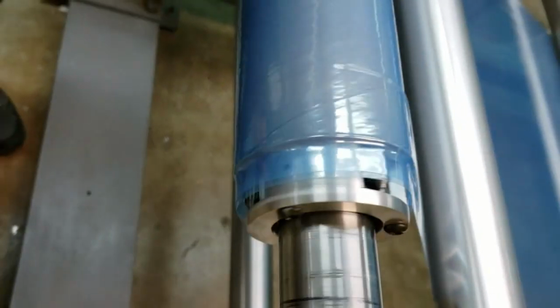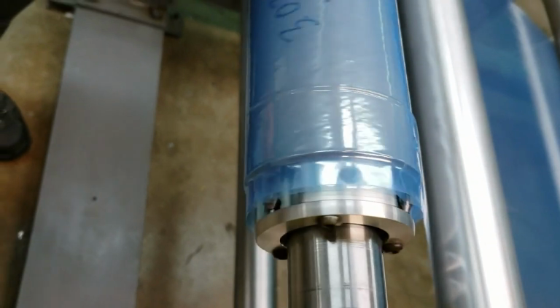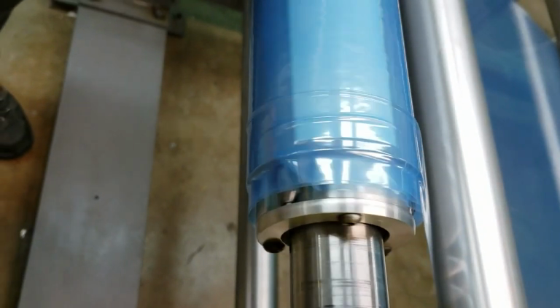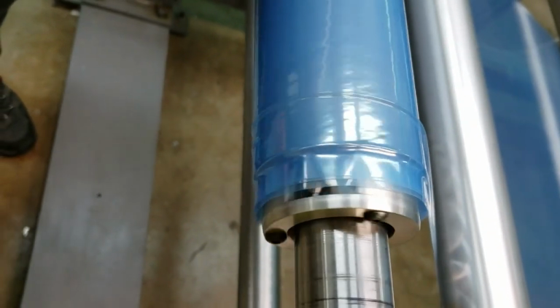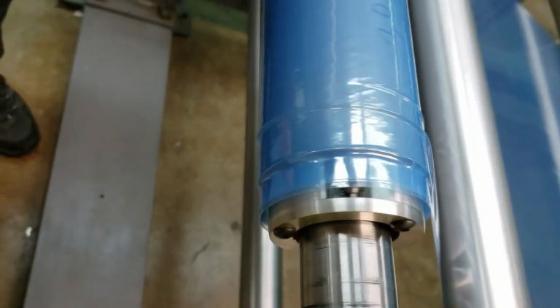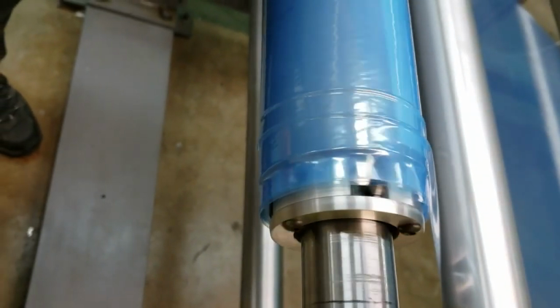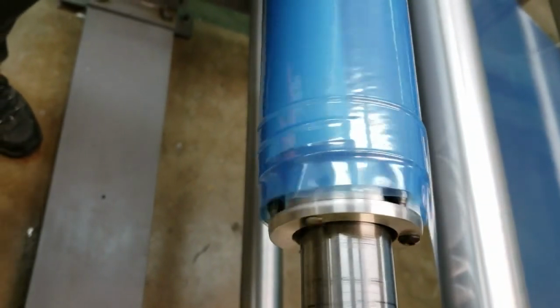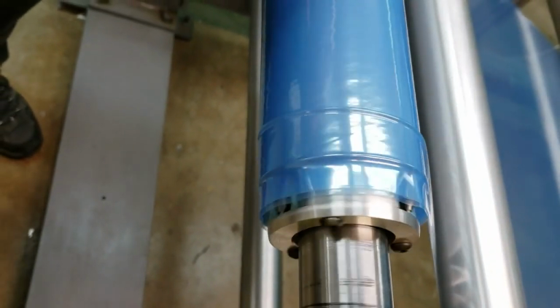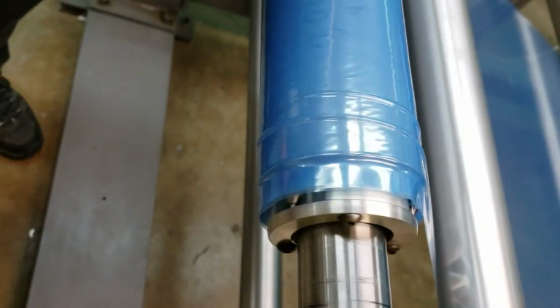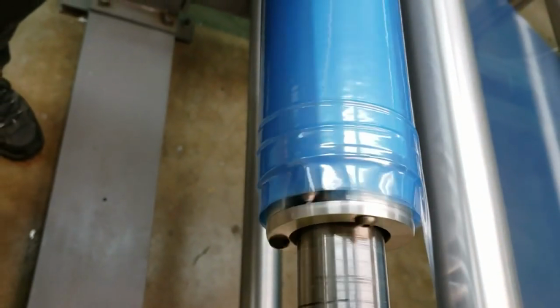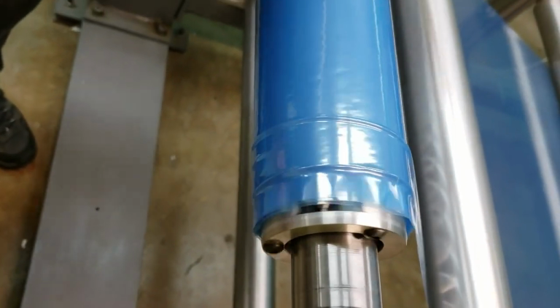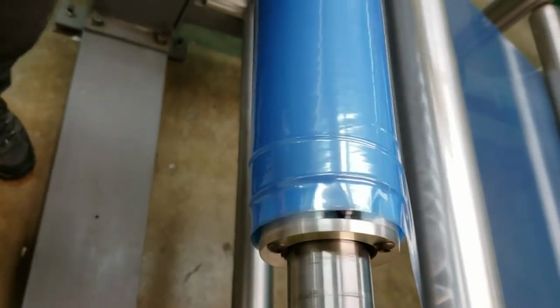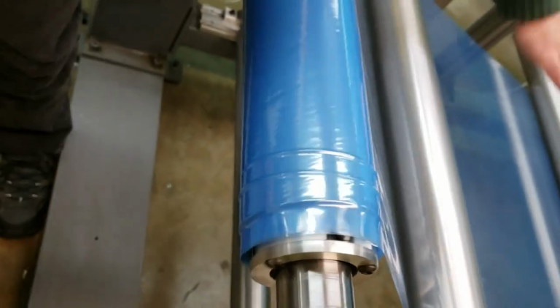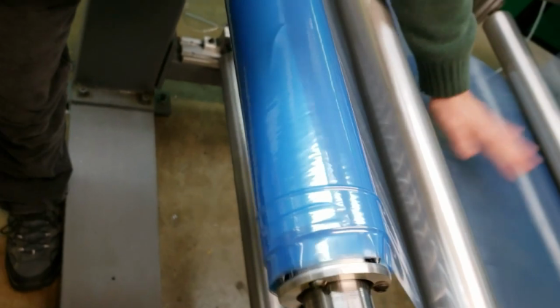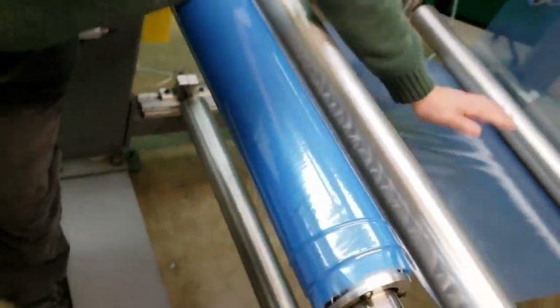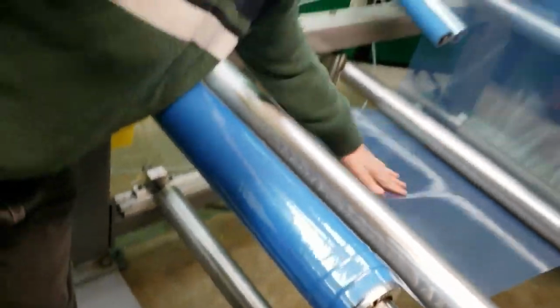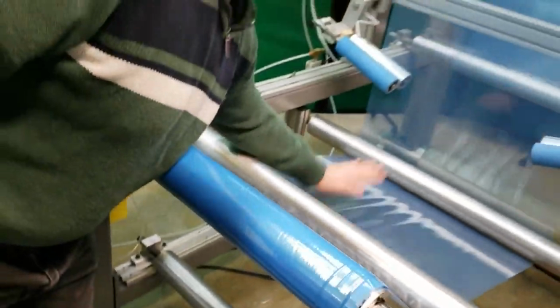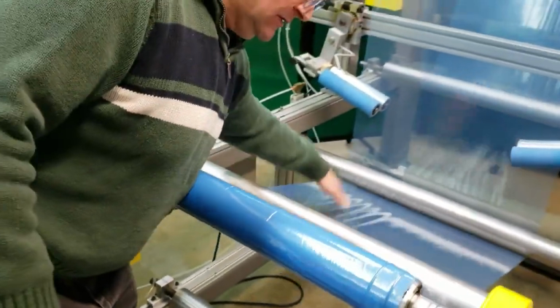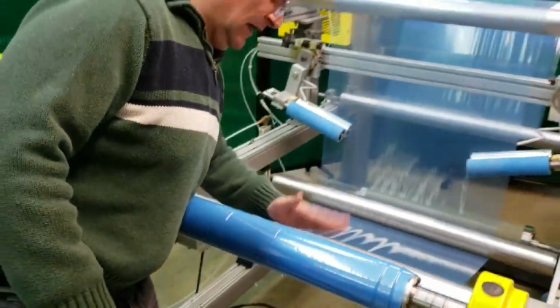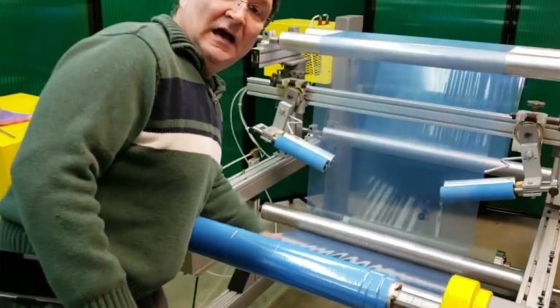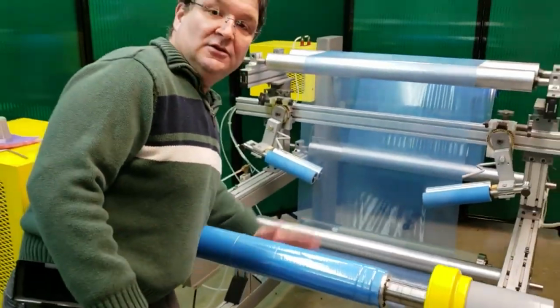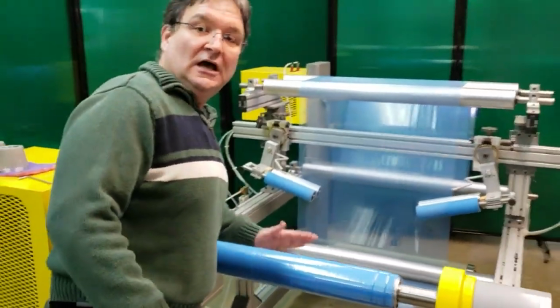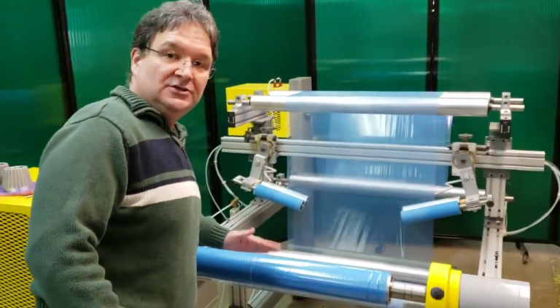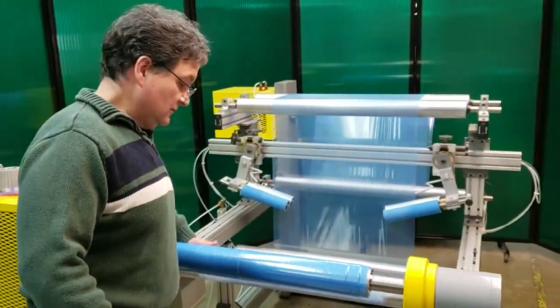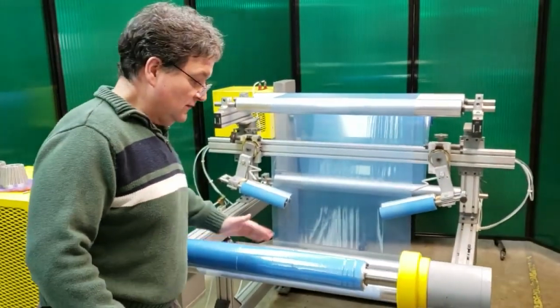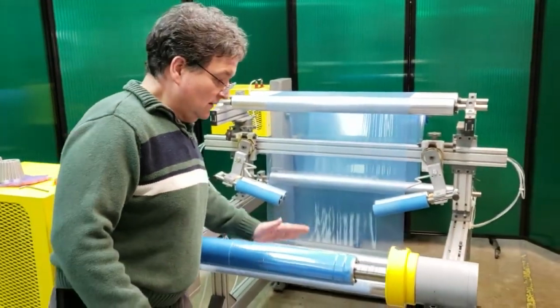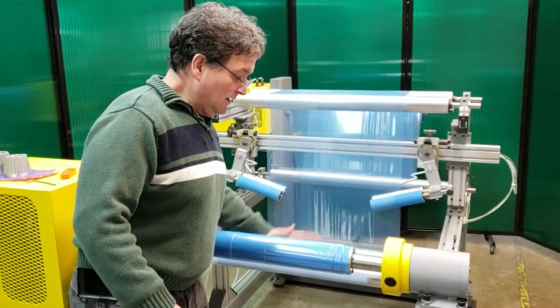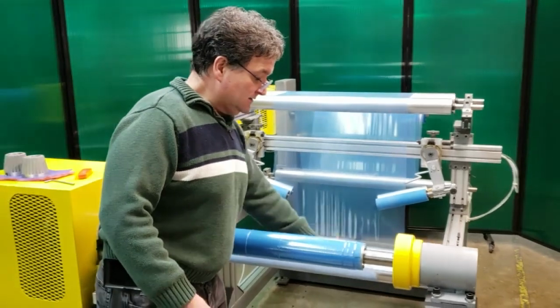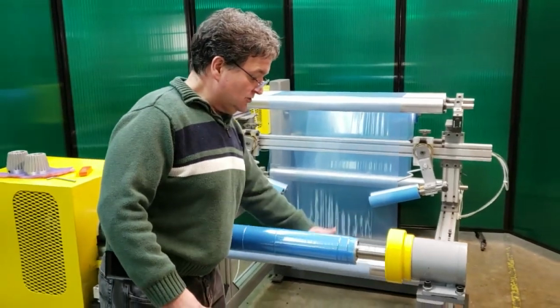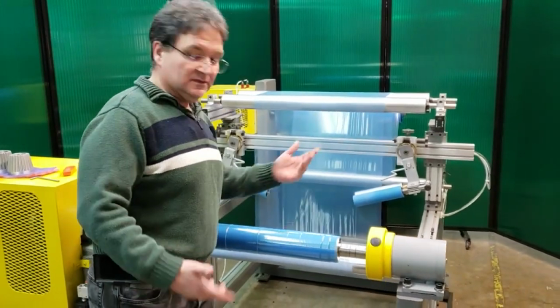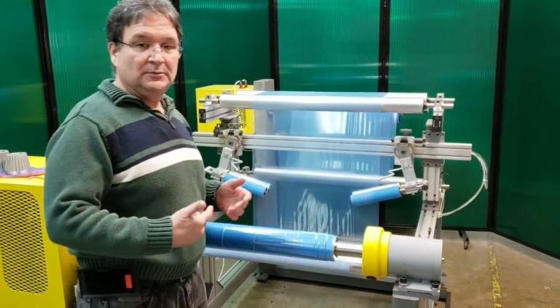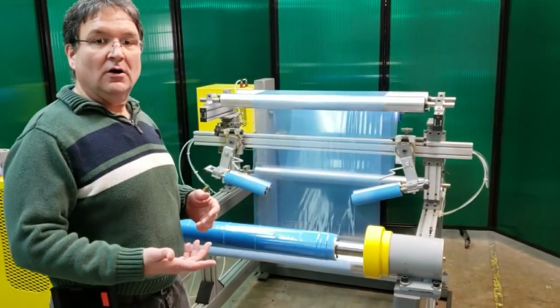Now those rollers are forward and they're delivering torque to that core. This is like a drum — you can see that I have this under a lot of tension and that chuck isn't slipping at all.